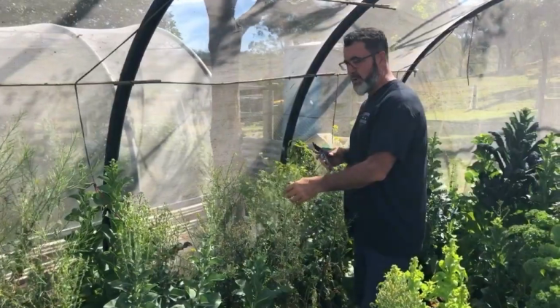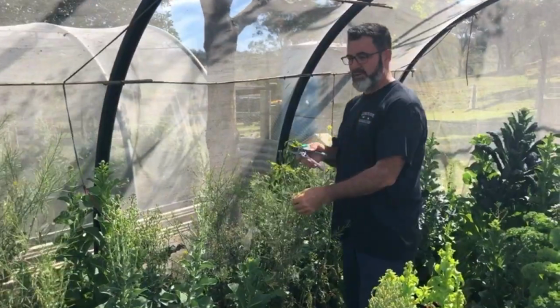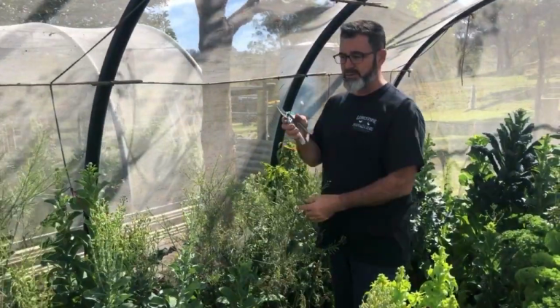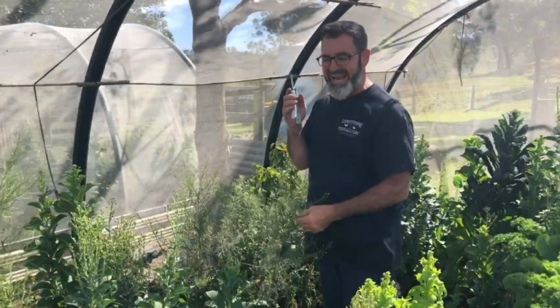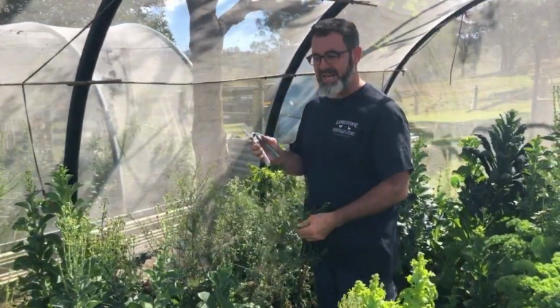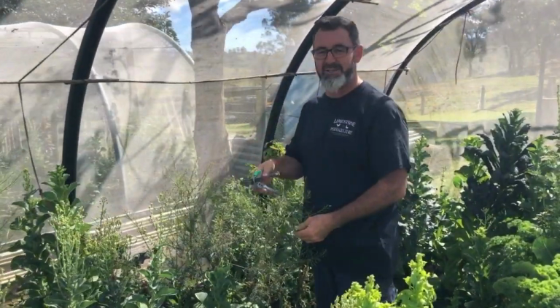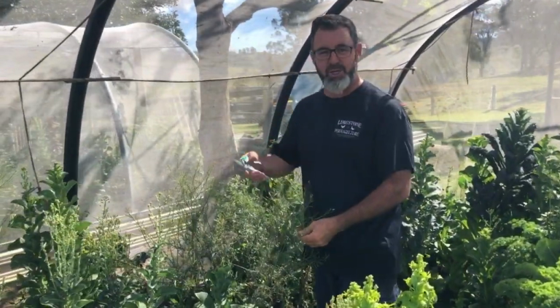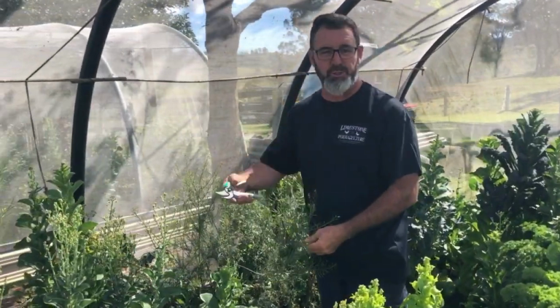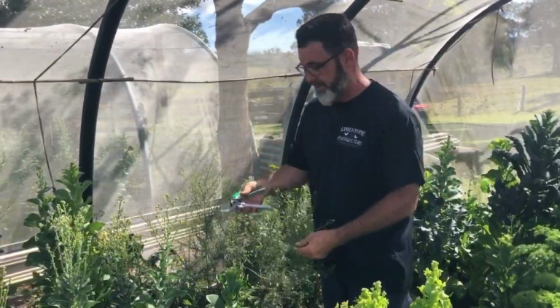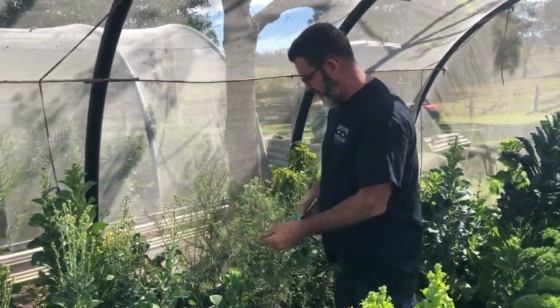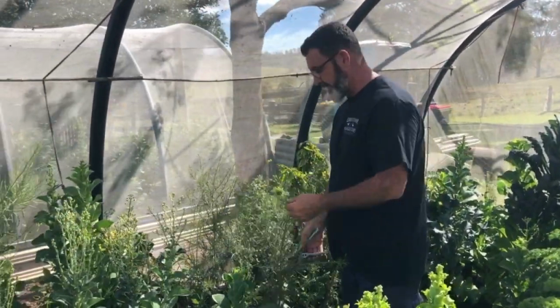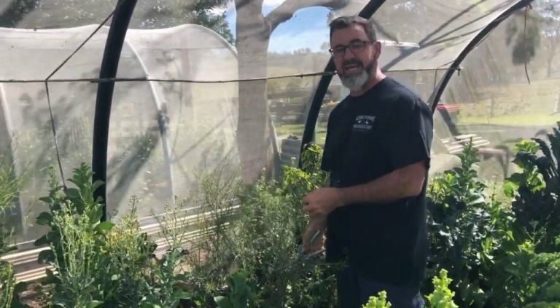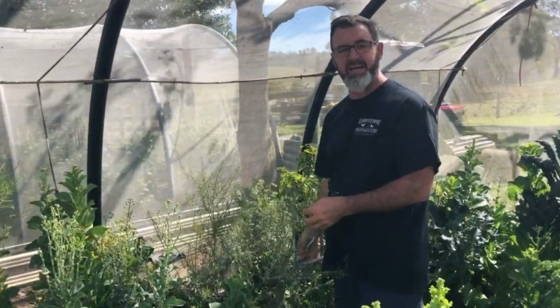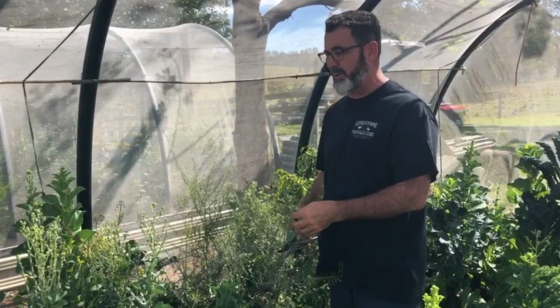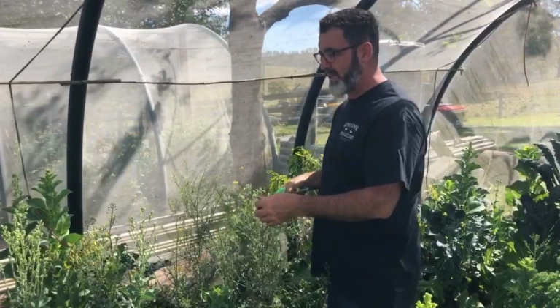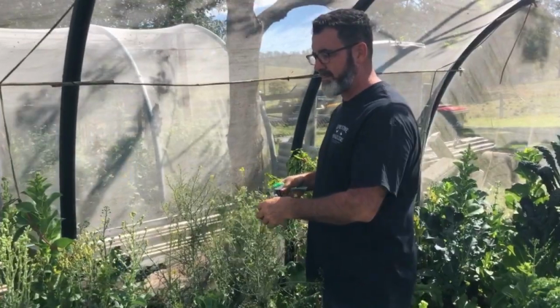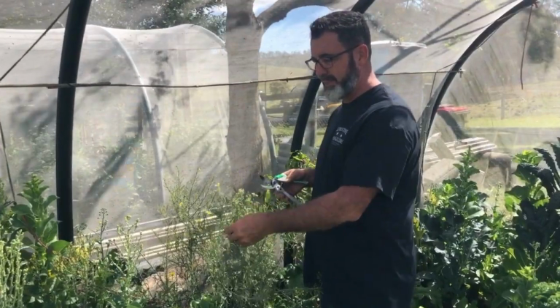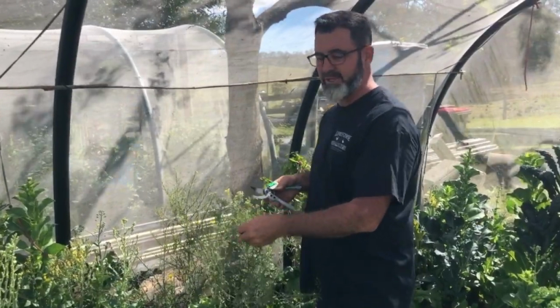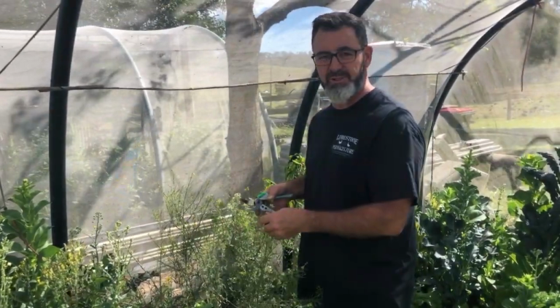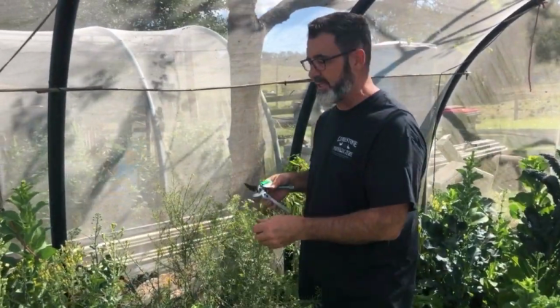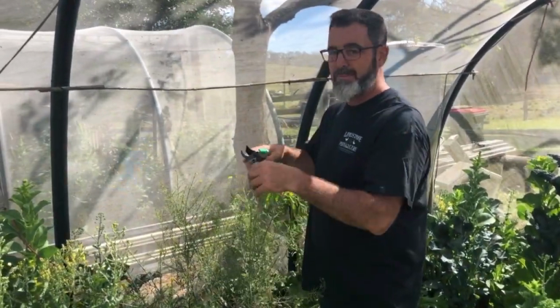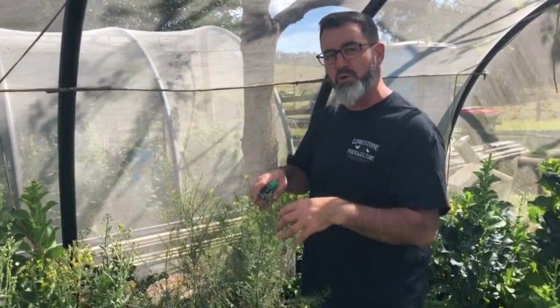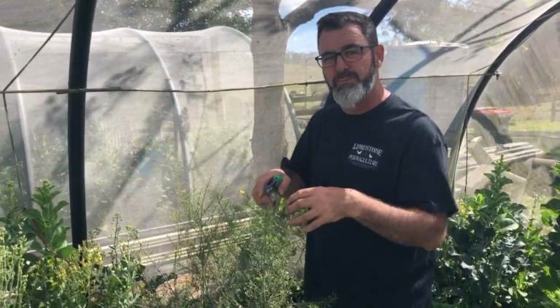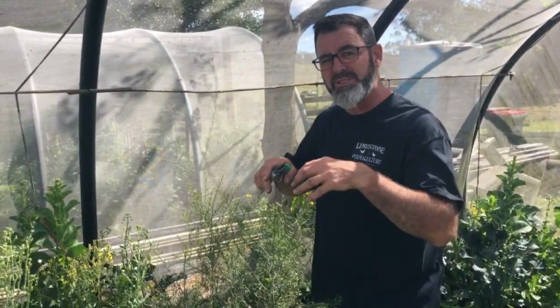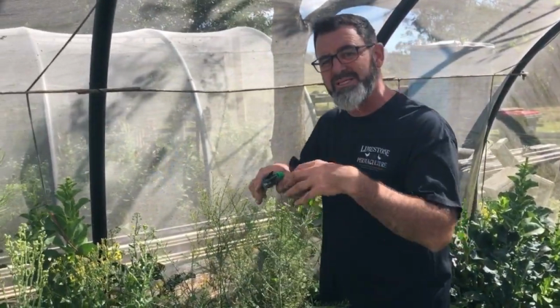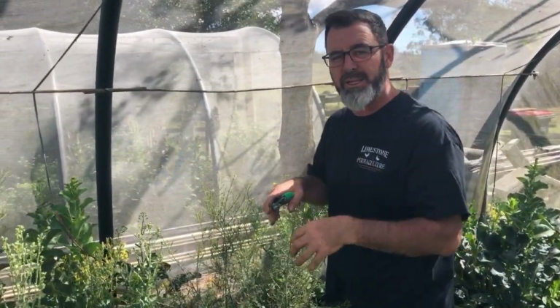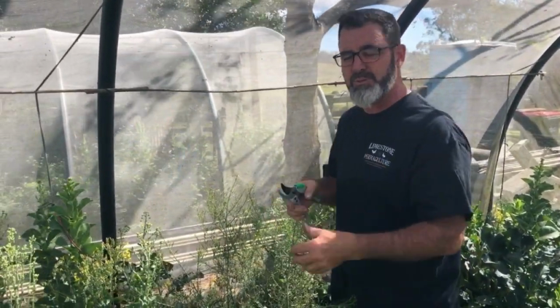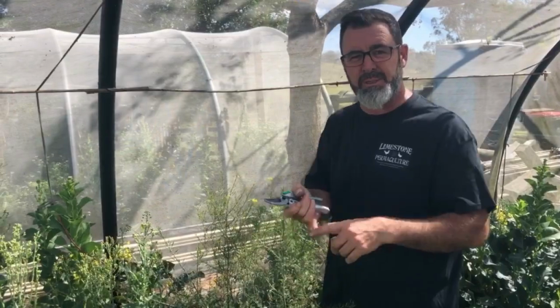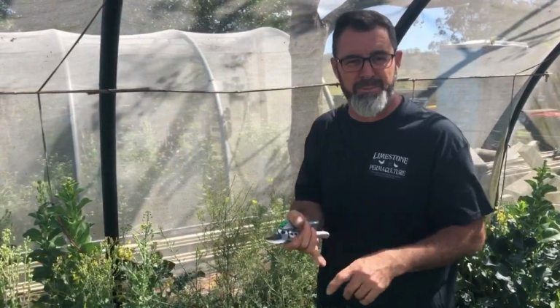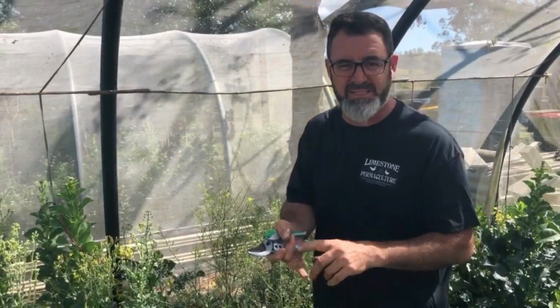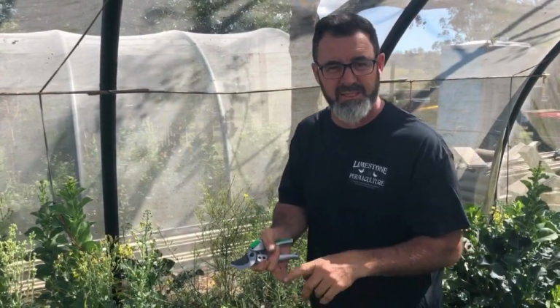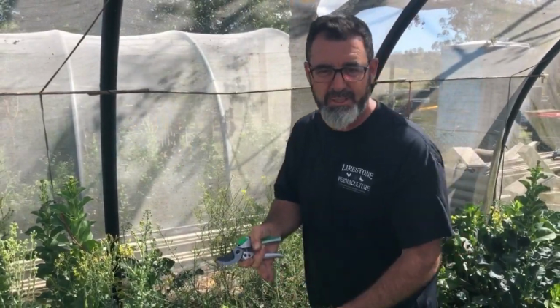So what we're going to do now is a chop and drop — we're going to cut out all the bigger plants that are going to seed, to make room to put in some of the summer plantings, which are going to be tomatoes, capsicums, and eggplants.